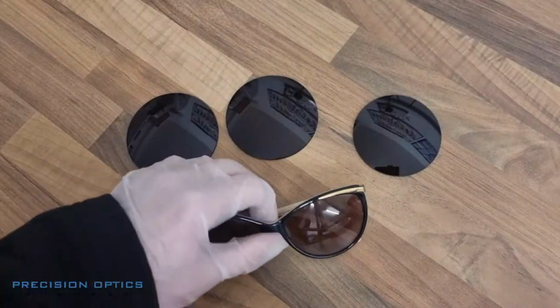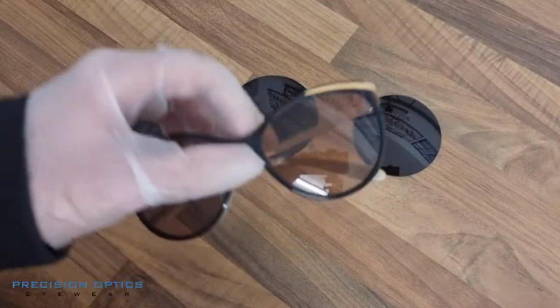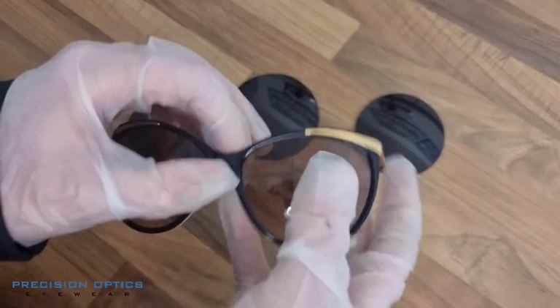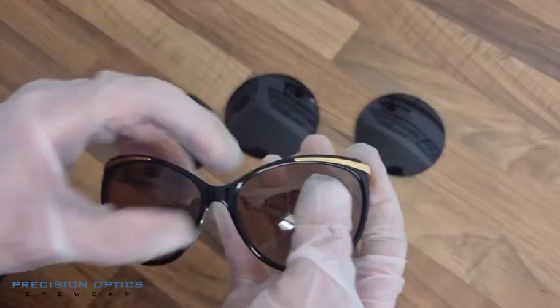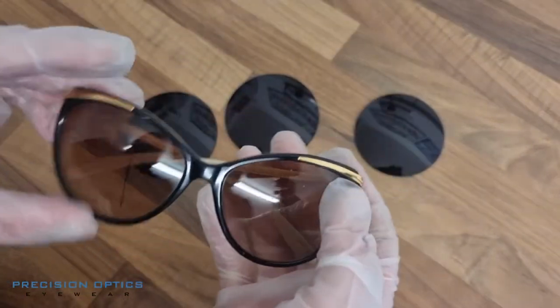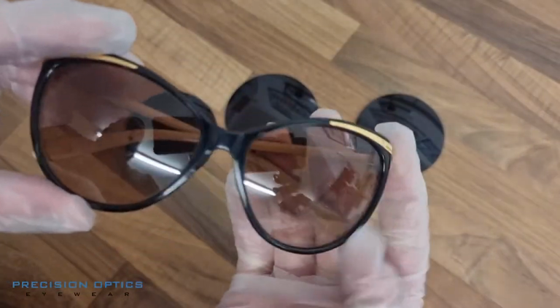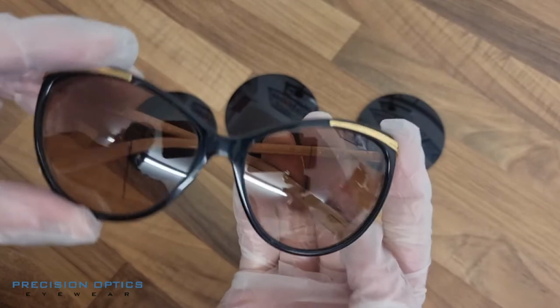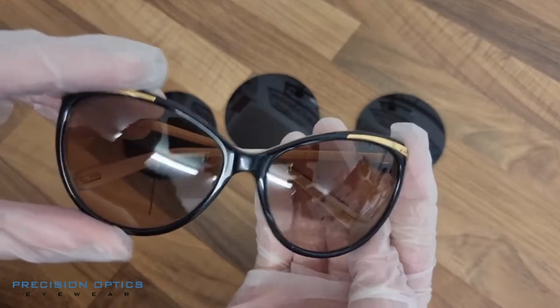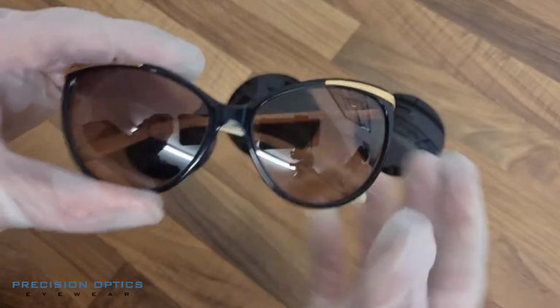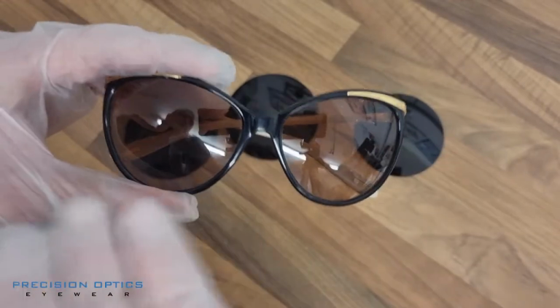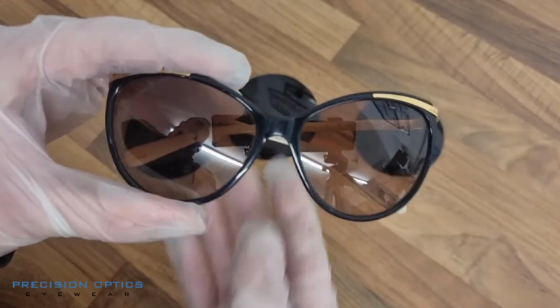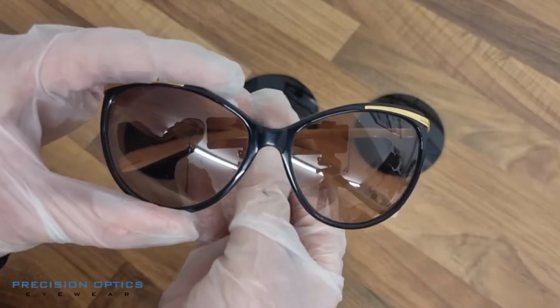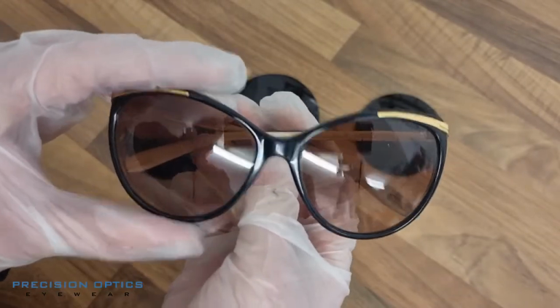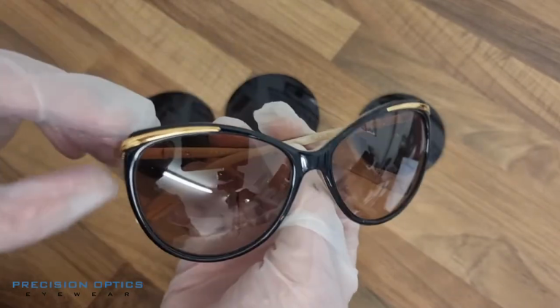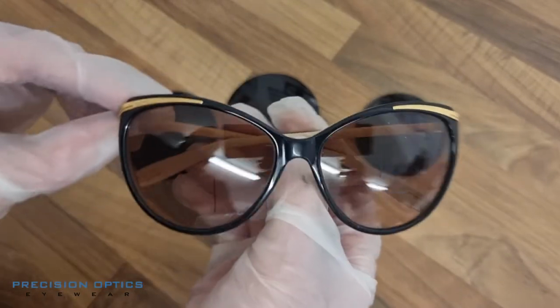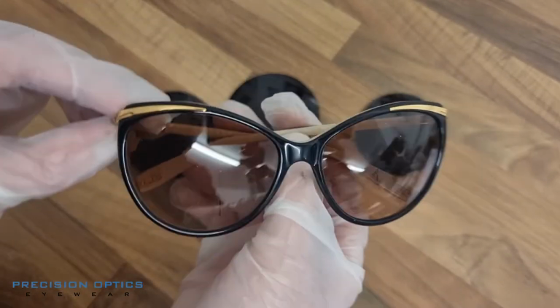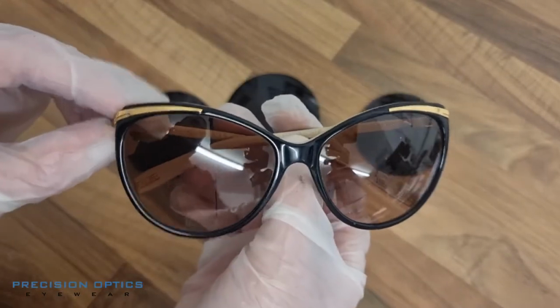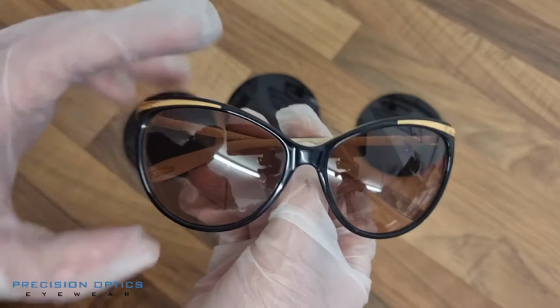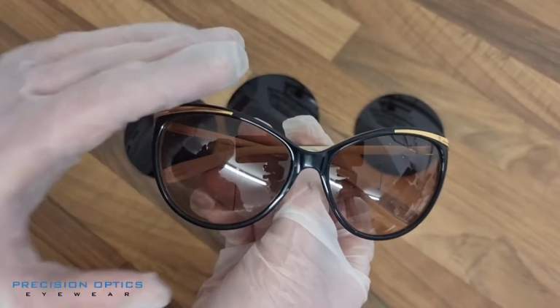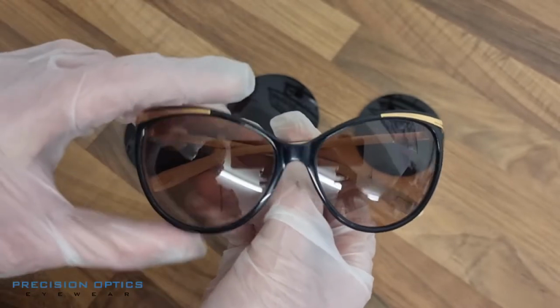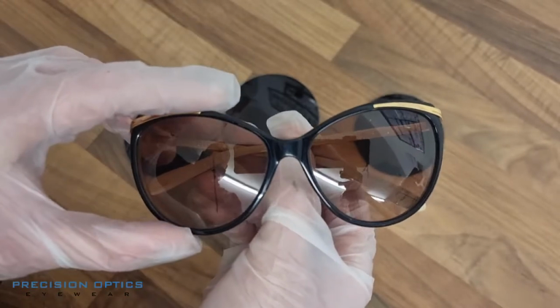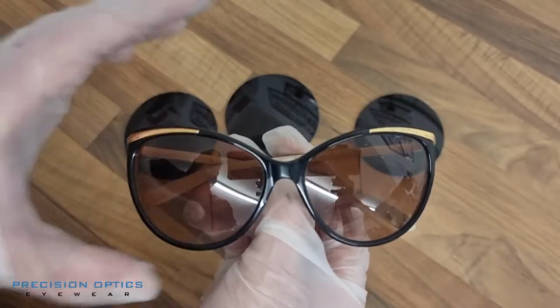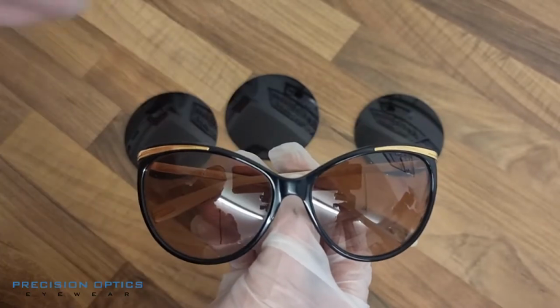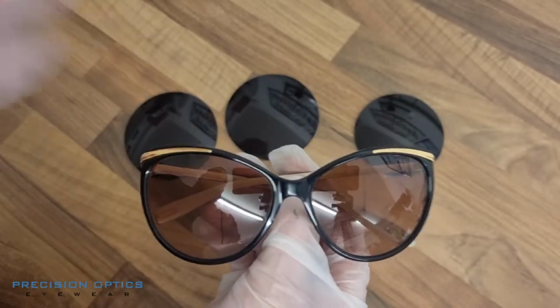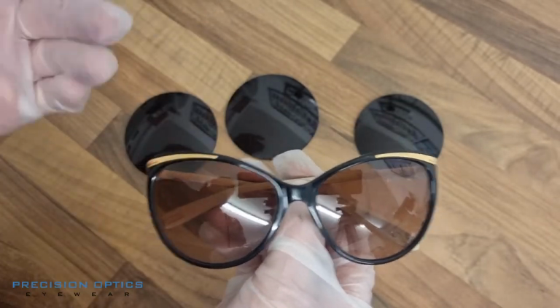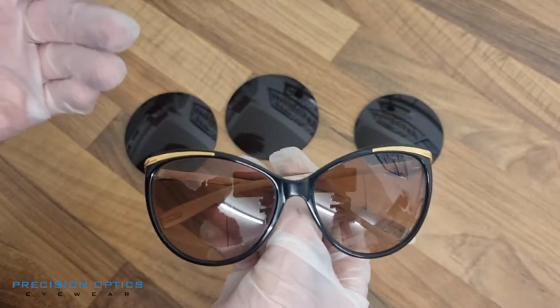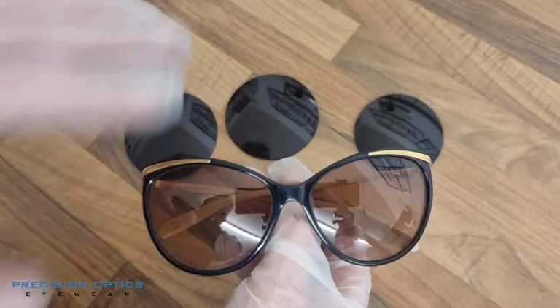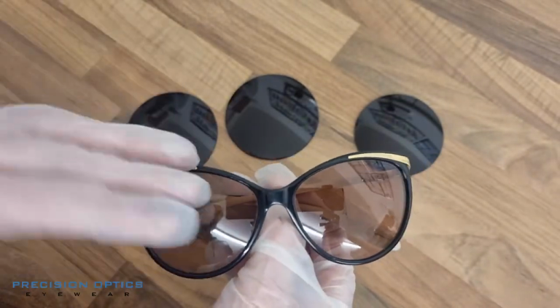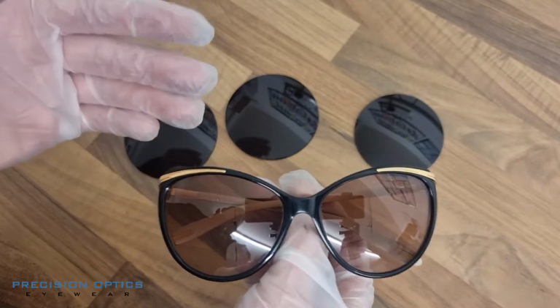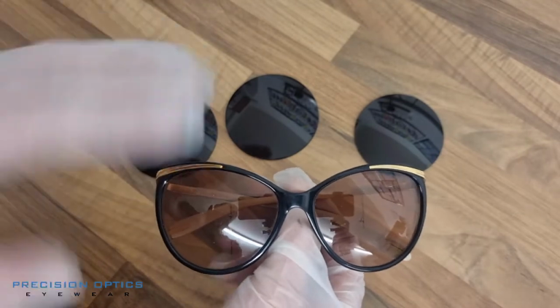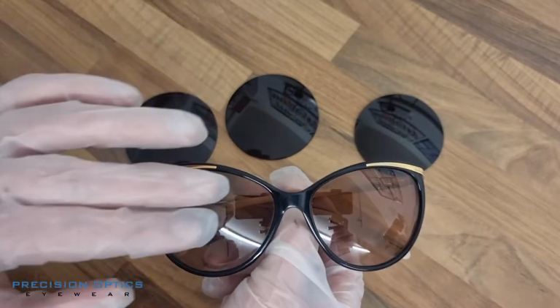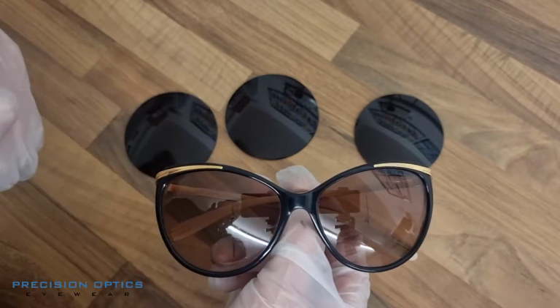Hi there, Colin here from Precision Optics Eyewear. In this video I'm basically showing you an order that's come through from a client. They've got a pair of designer Graufleuron sunglasses. These are non-prescription and they've asked me to make a pair of prescription lenses which are a bit darker and higher quality than what they've got in here.